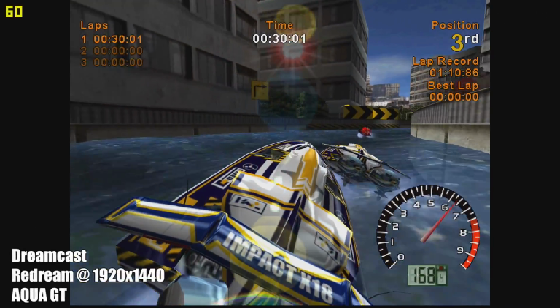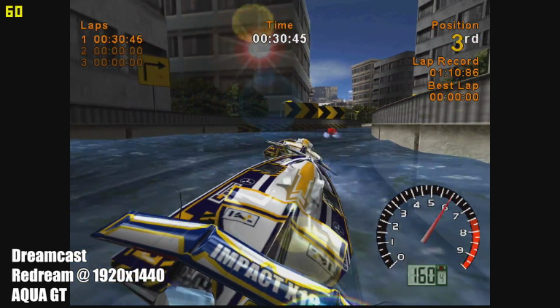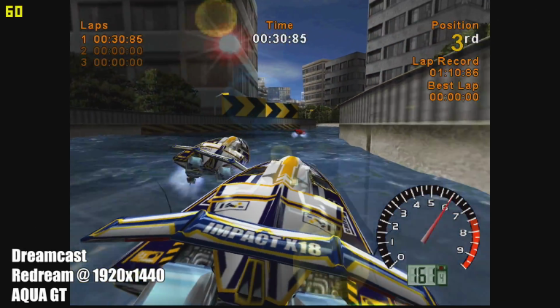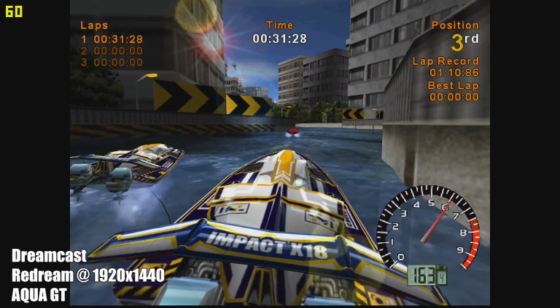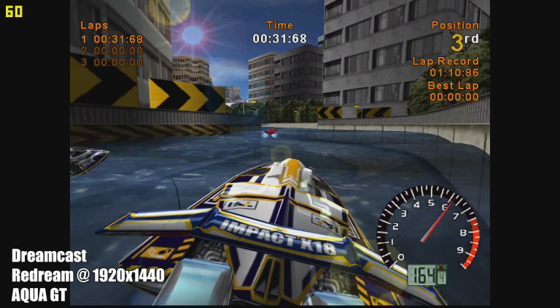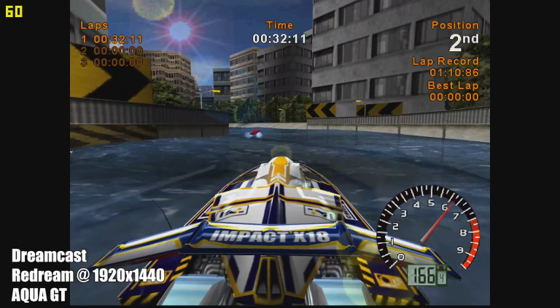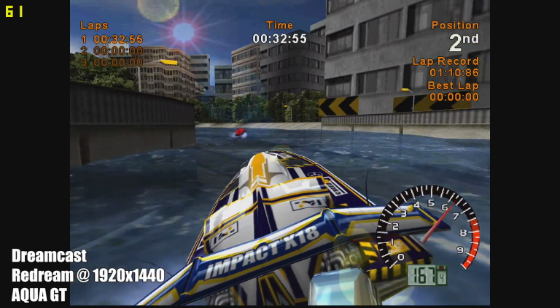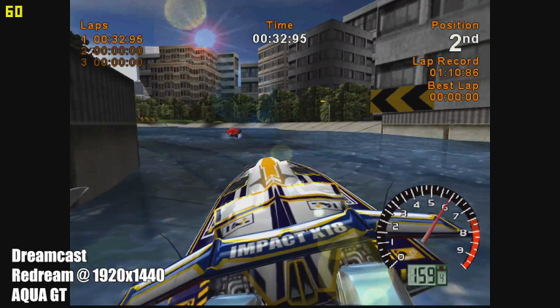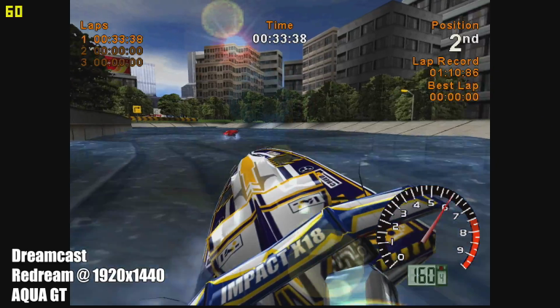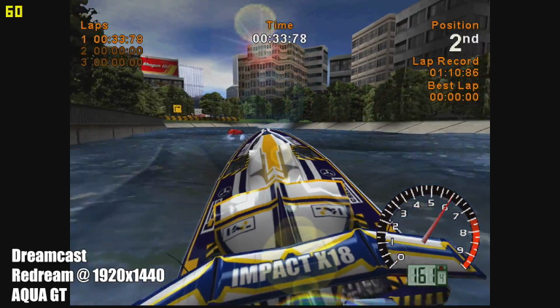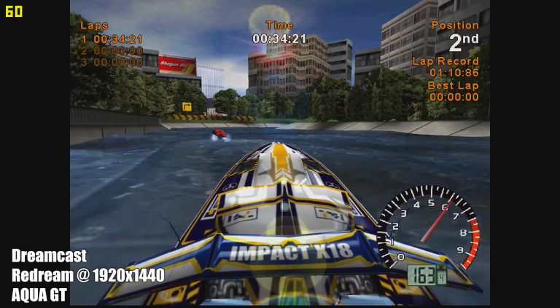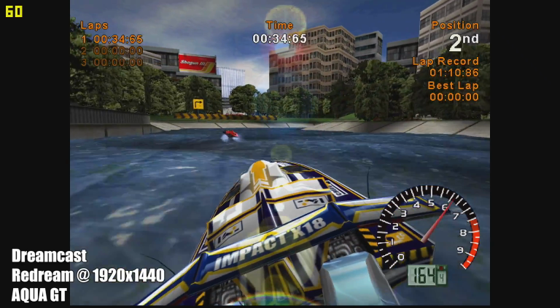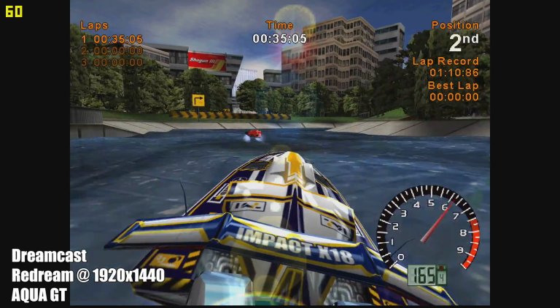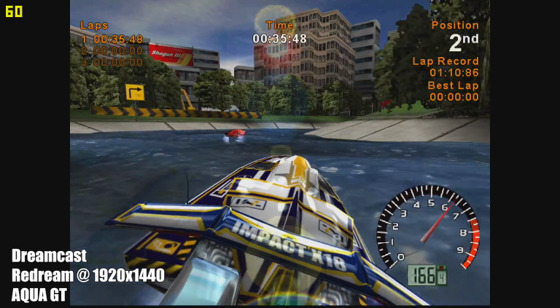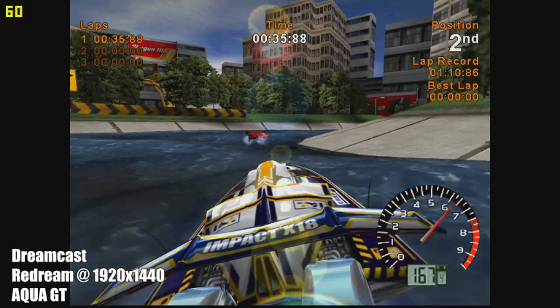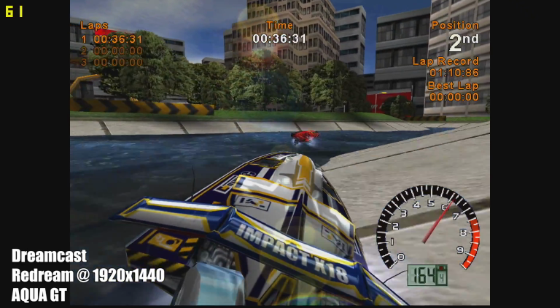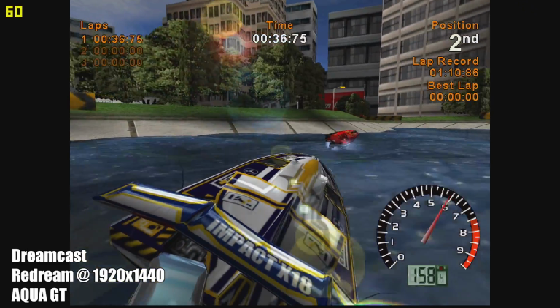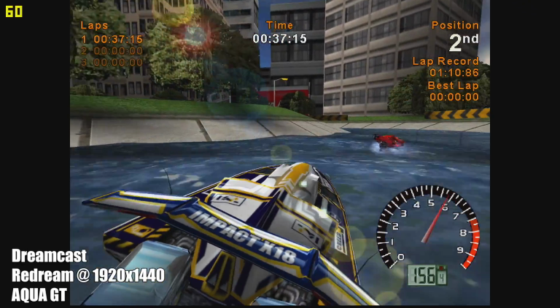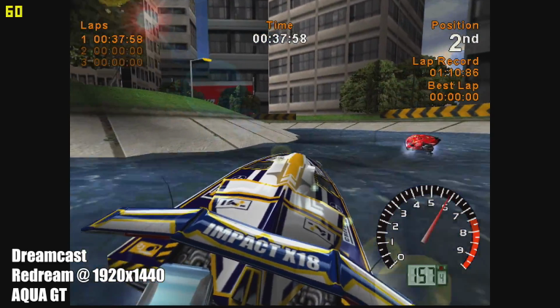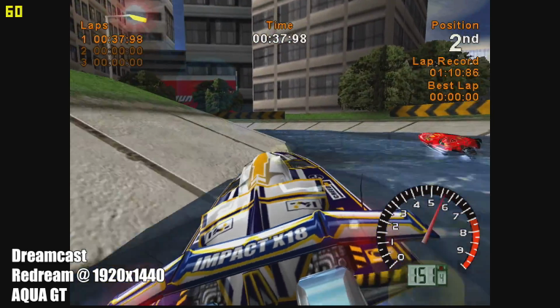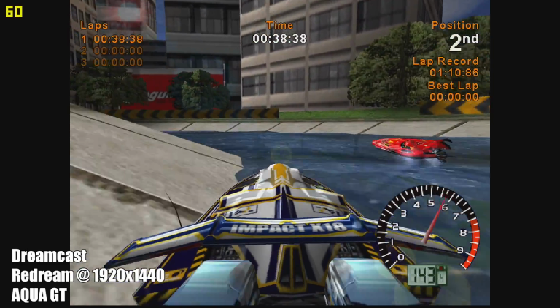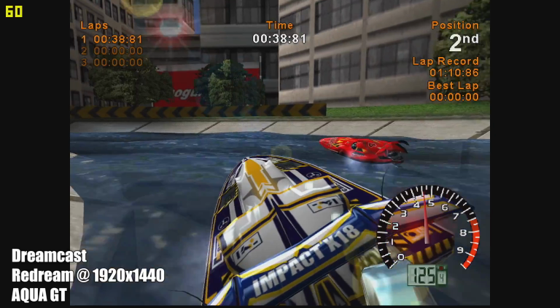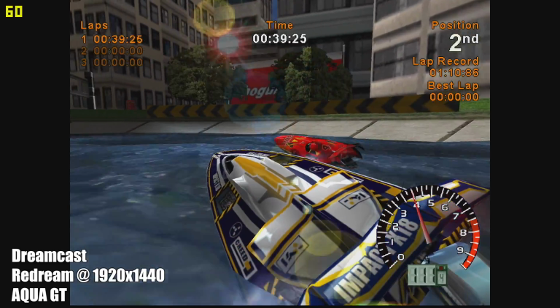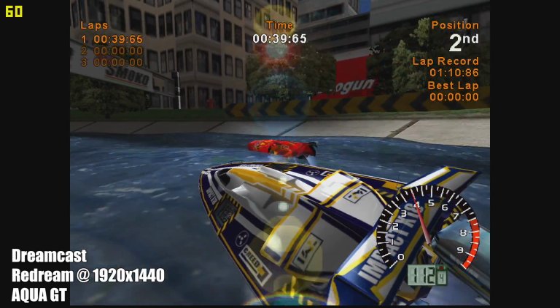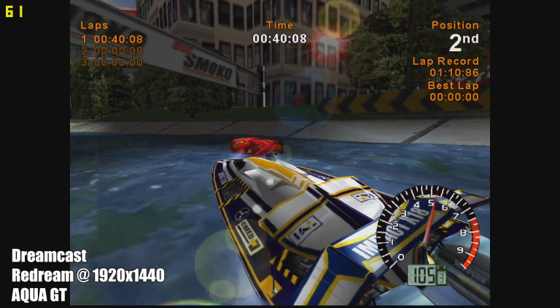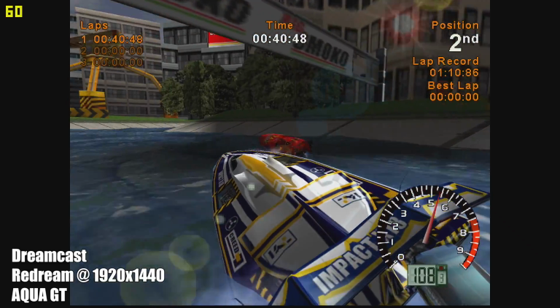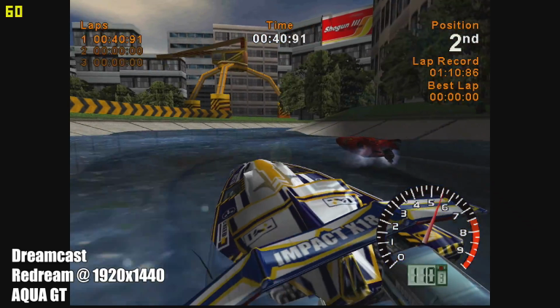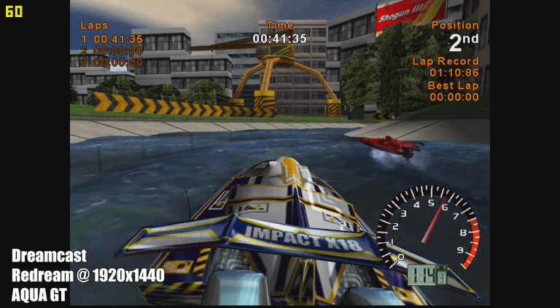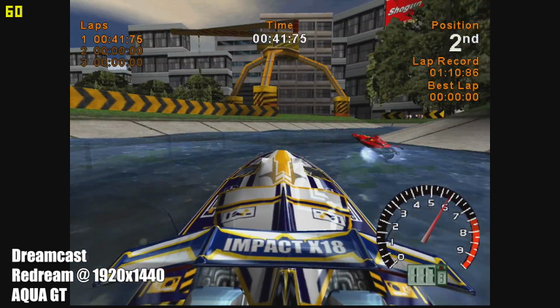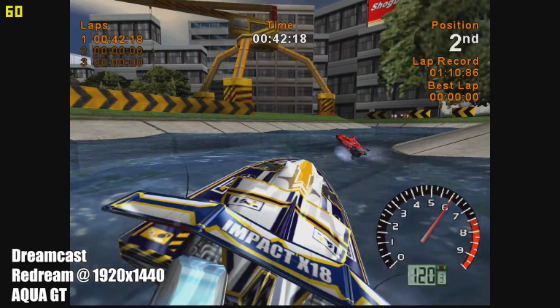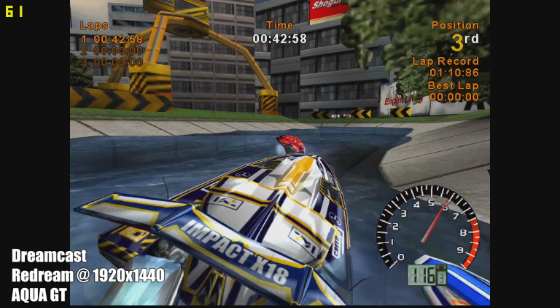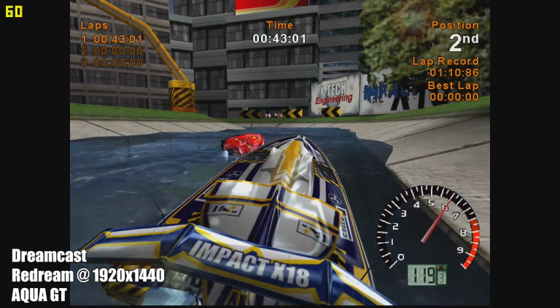We have Dreamcast using the ReDream emulator. I'm upscaled to 1920x1440 and everything's working great here. As long as the game is compatible with this emulator, you'll have no trouble running it even at an upscaled resolution like this.